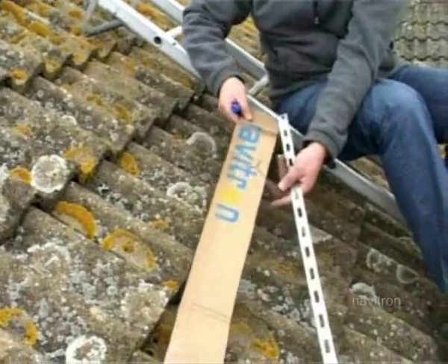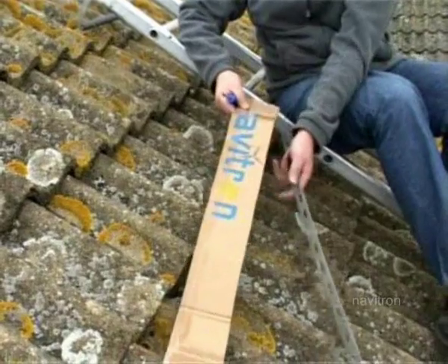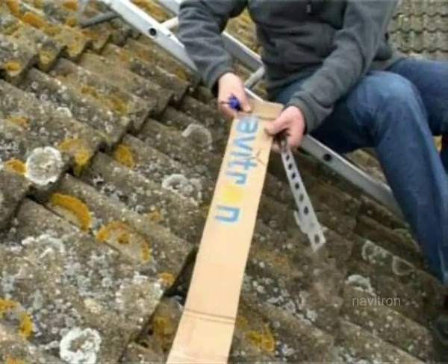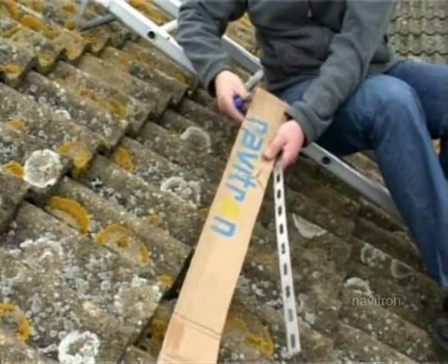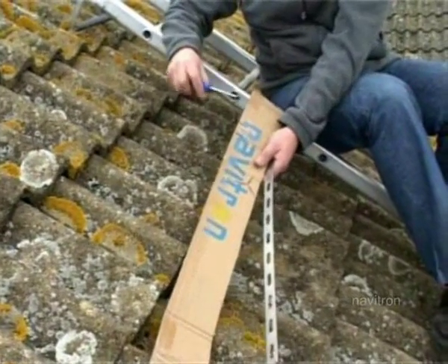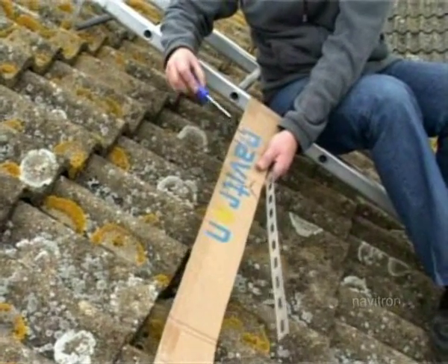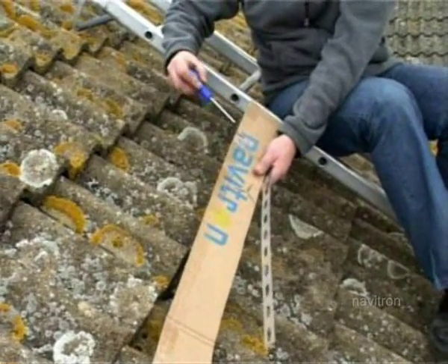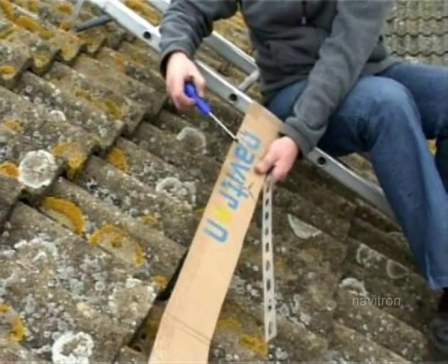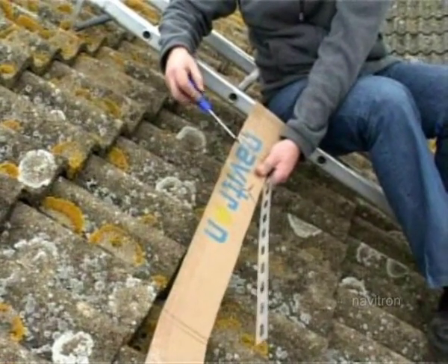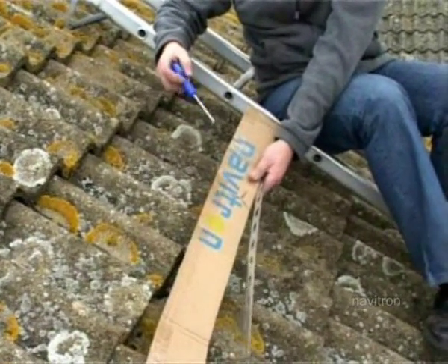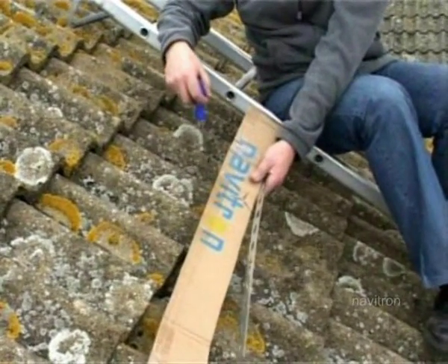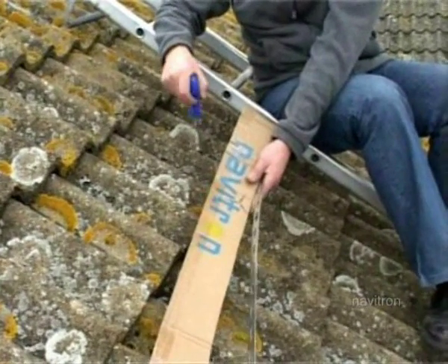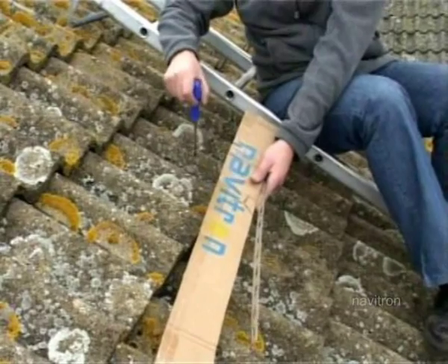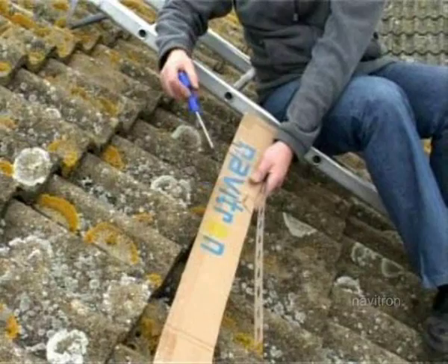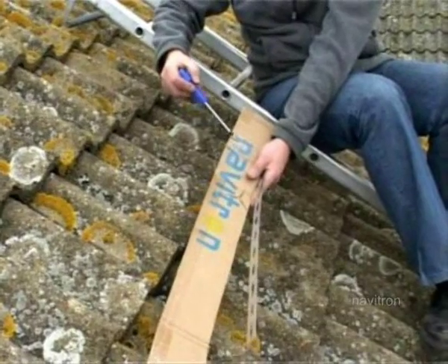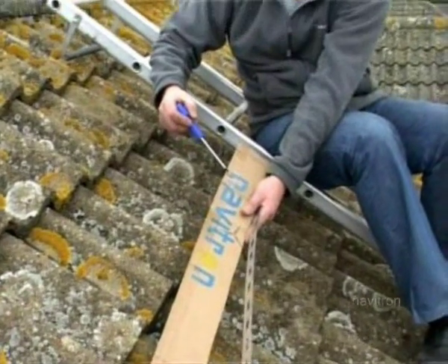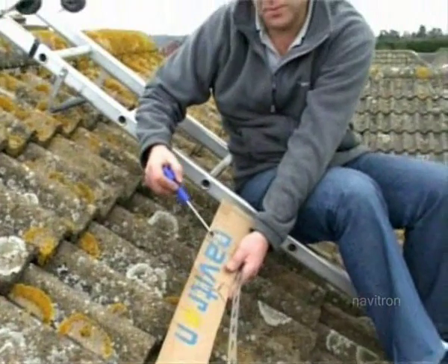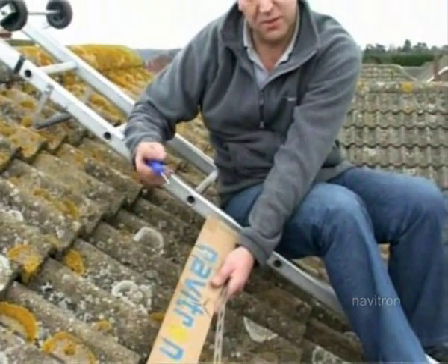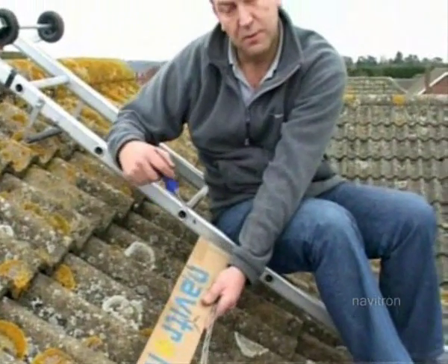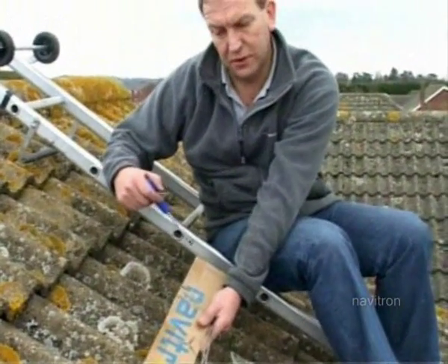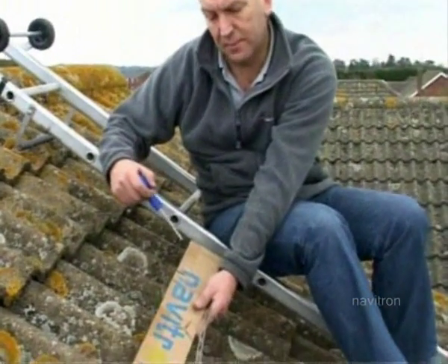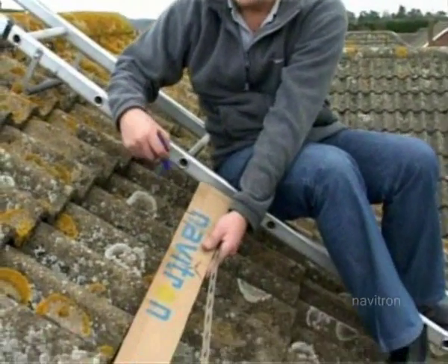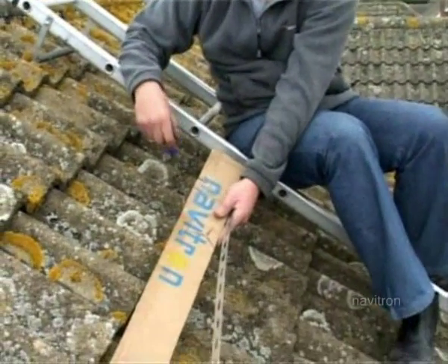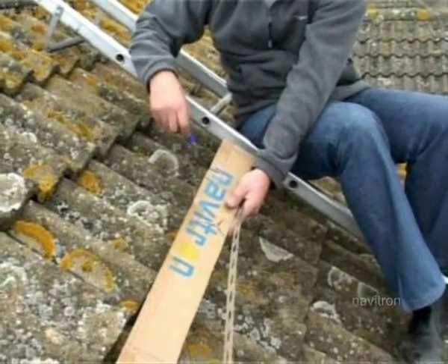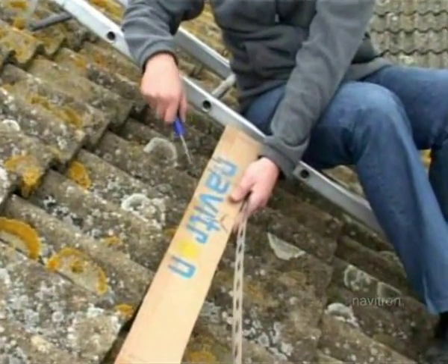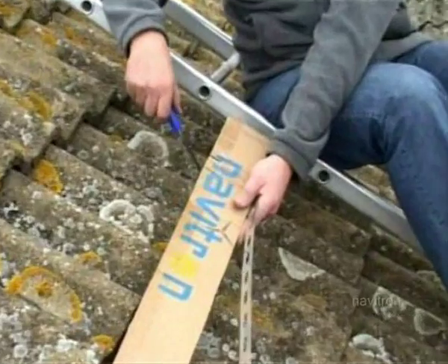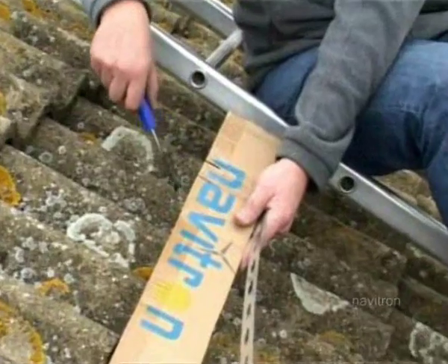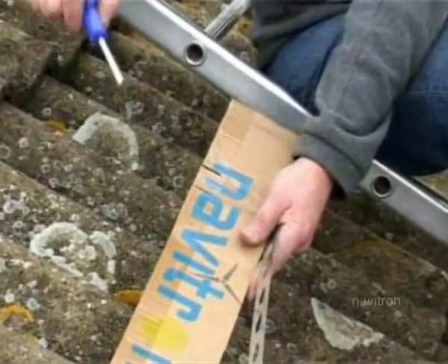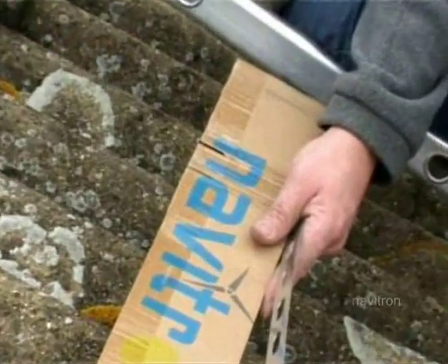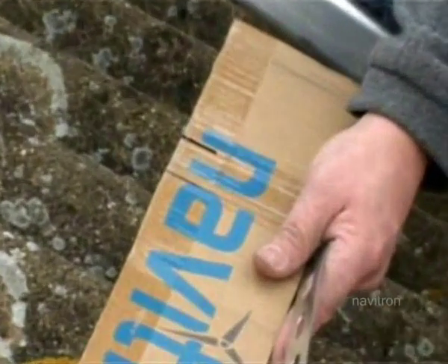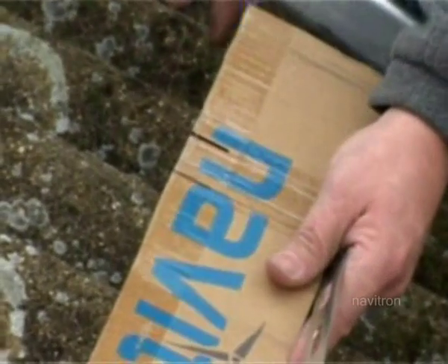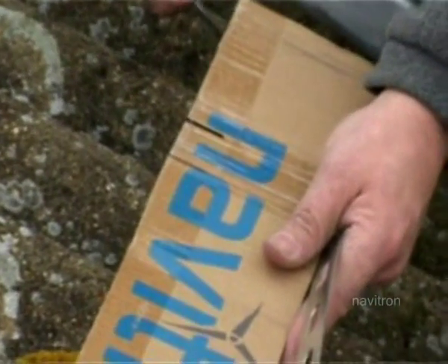You've cut off the top of the box and you've got your template. If you've got a 20-tube panel, you're going to have two marks for the two straps. And the 30-tube panels are held in by three straps, so you'll have a mark in the middle as well.